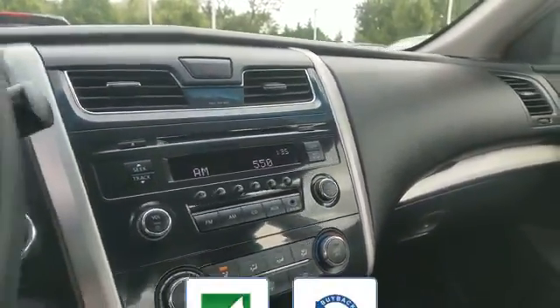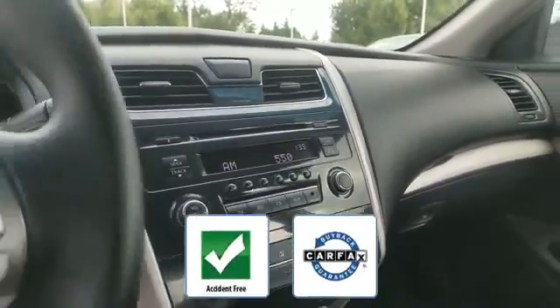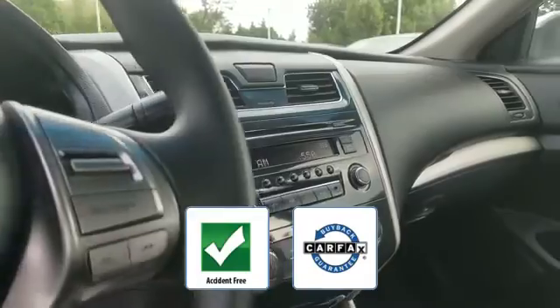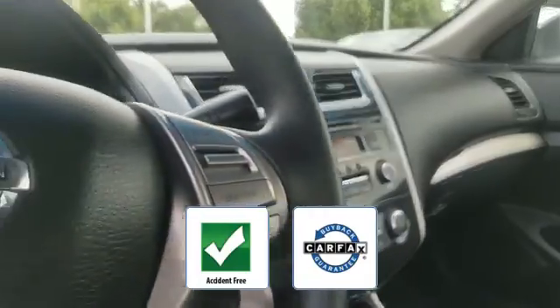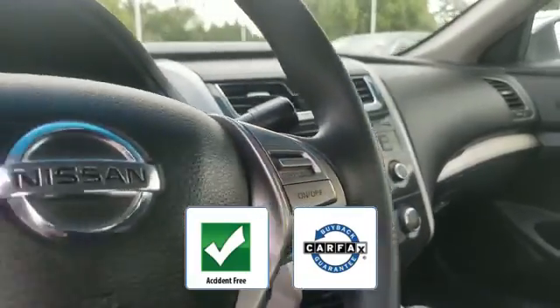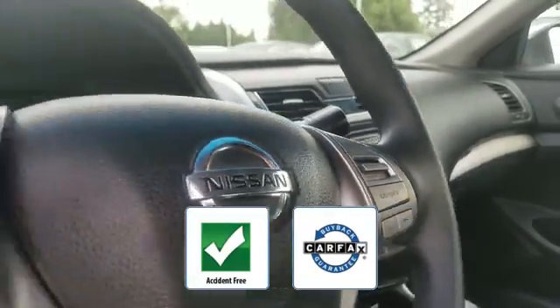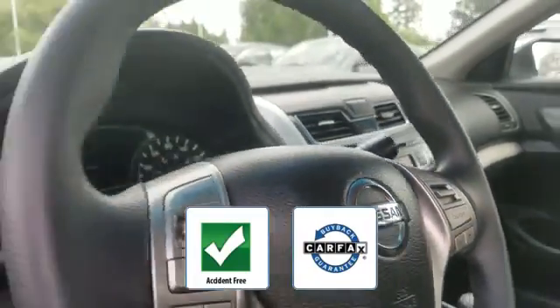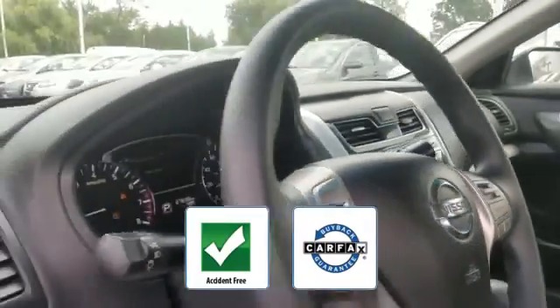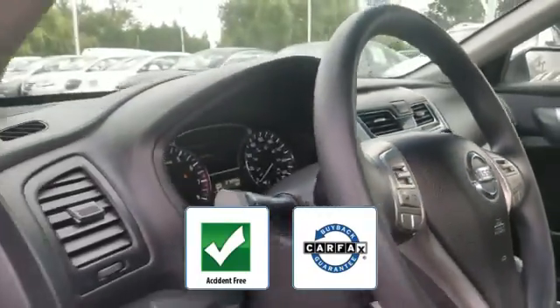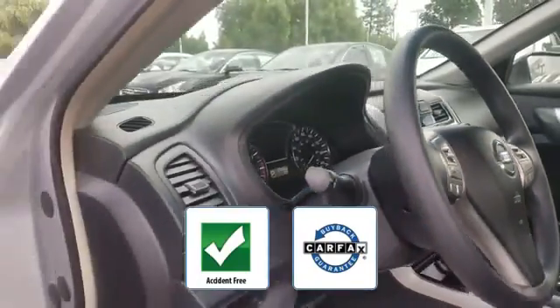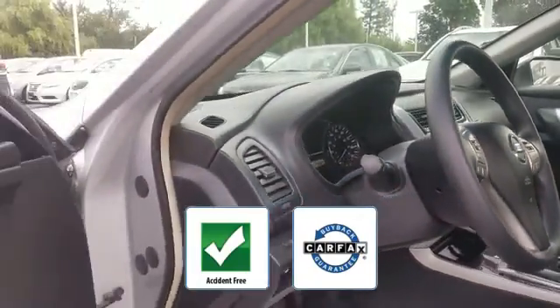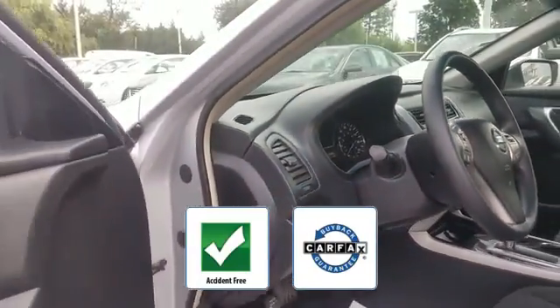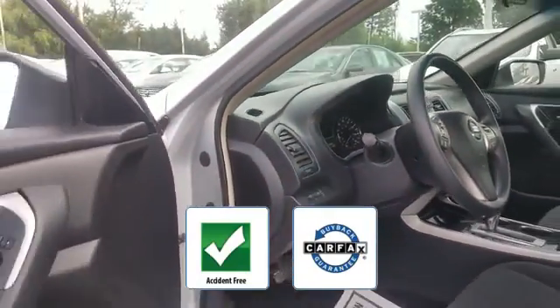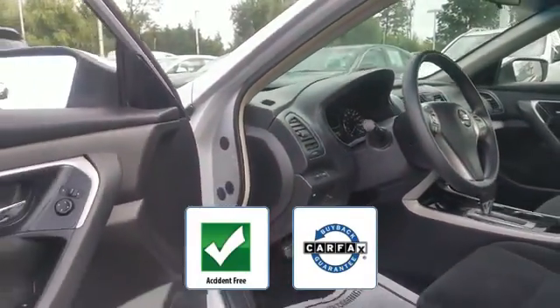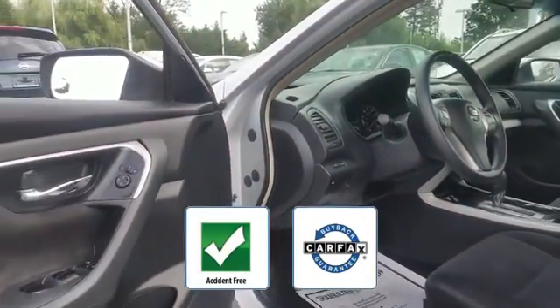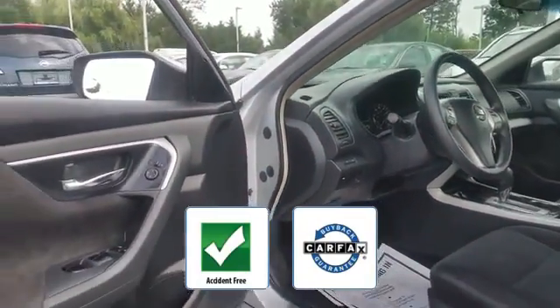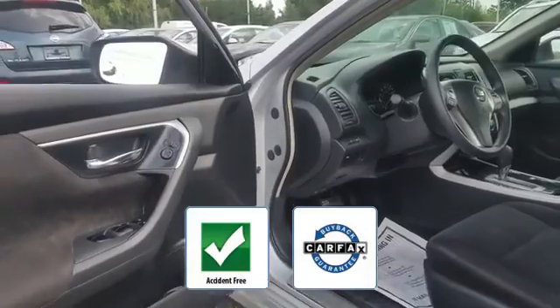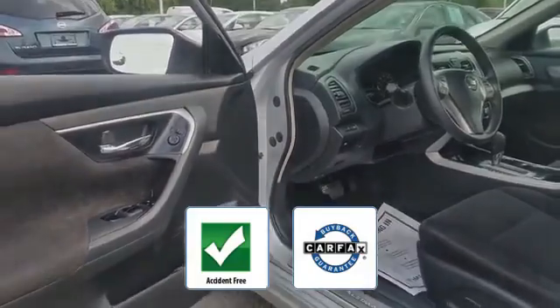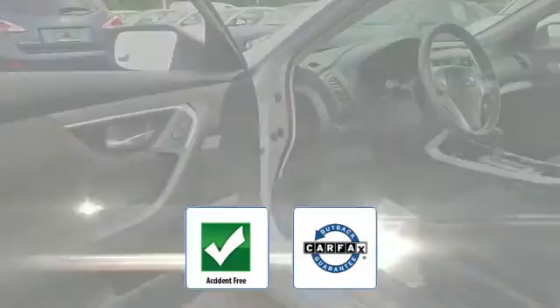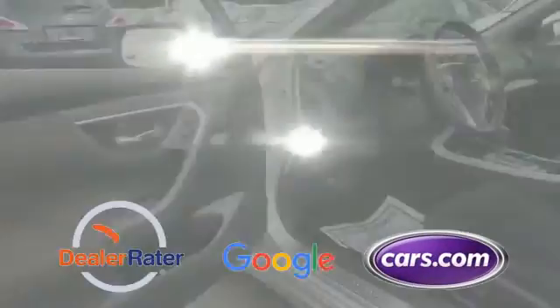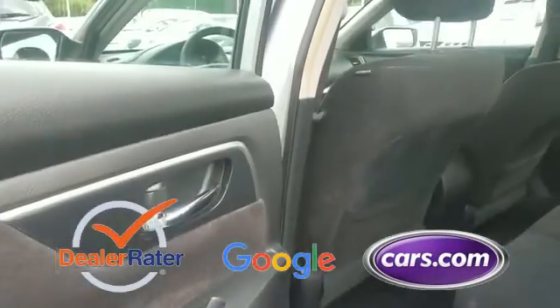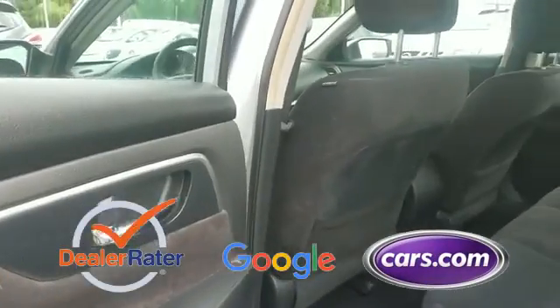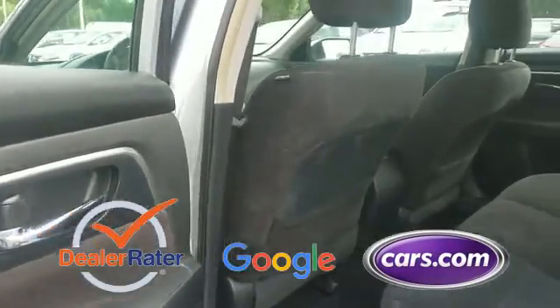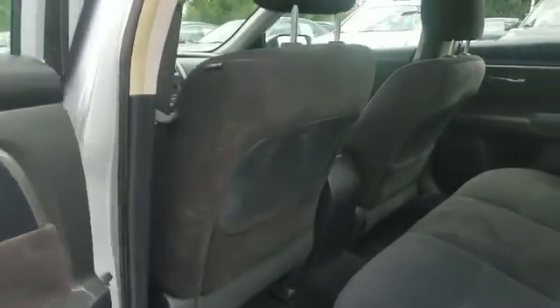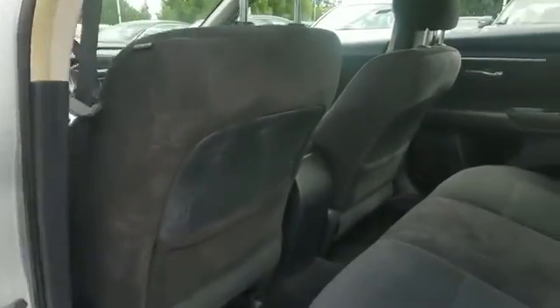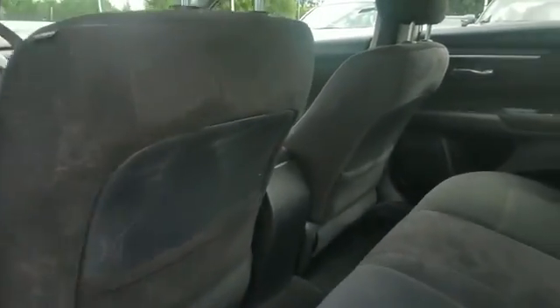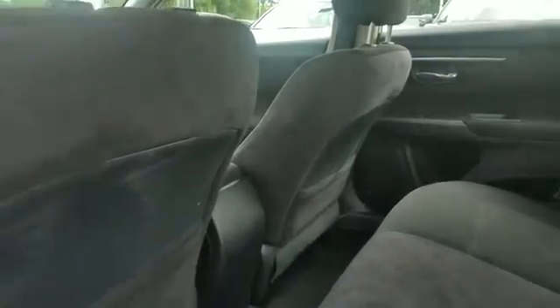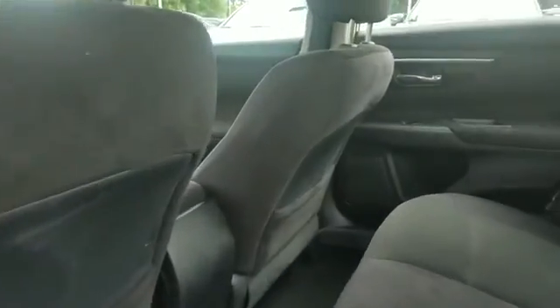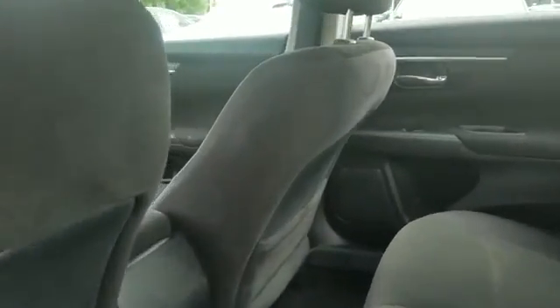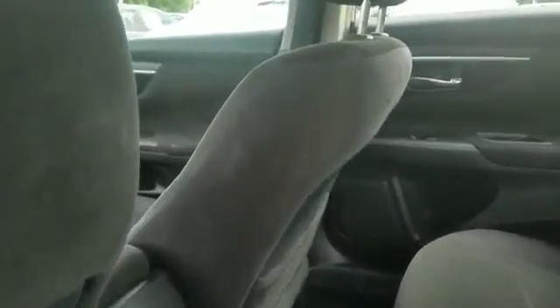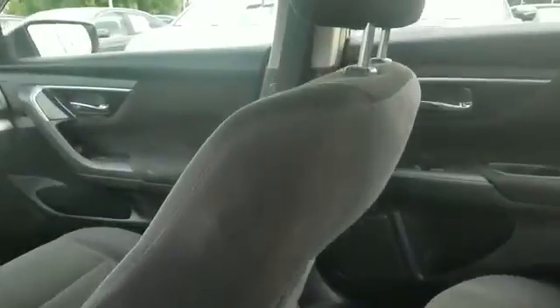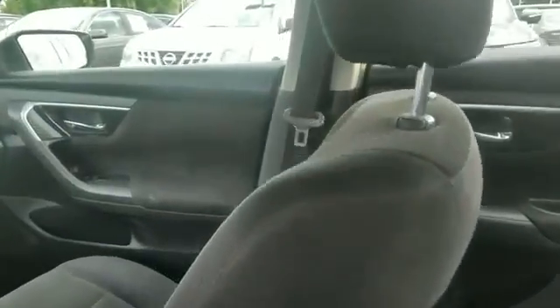Be confident with this Carfax accident-free vehicle as it qualifies for the Carfax buyback guarantee. This is a top-rated dealer. This stylish, long-lasting ride won't last long, so hurry!